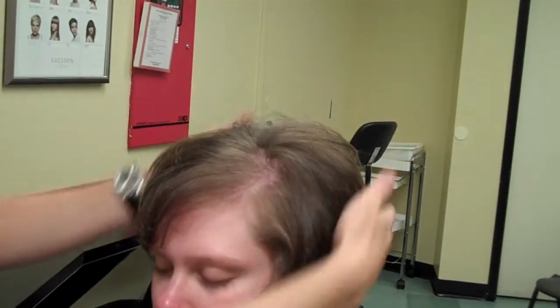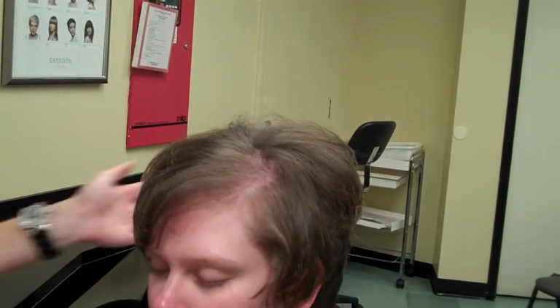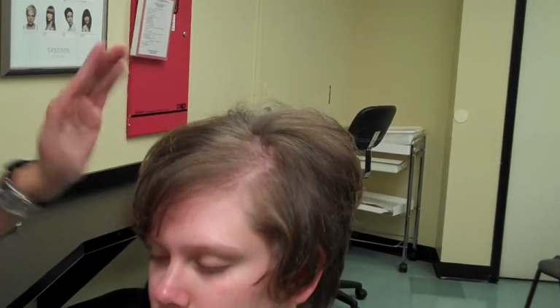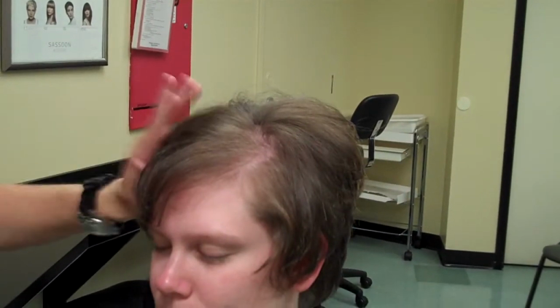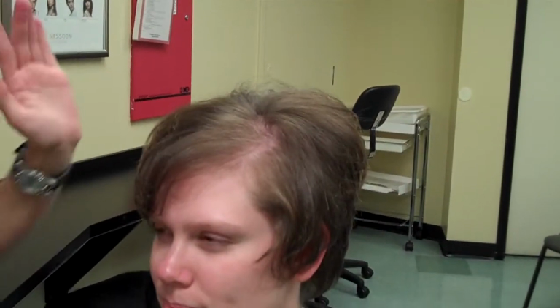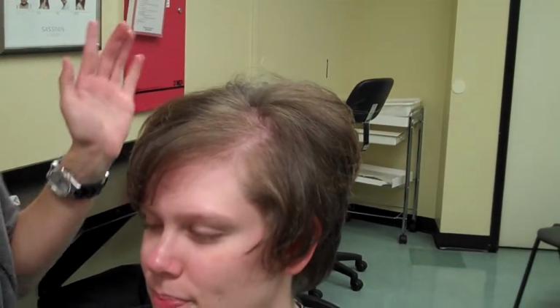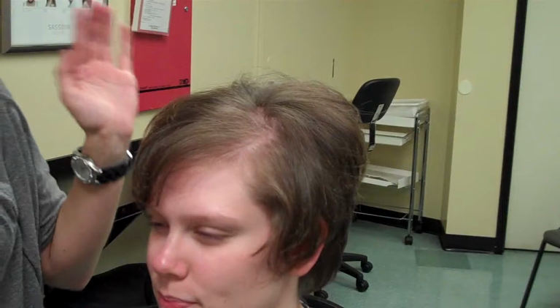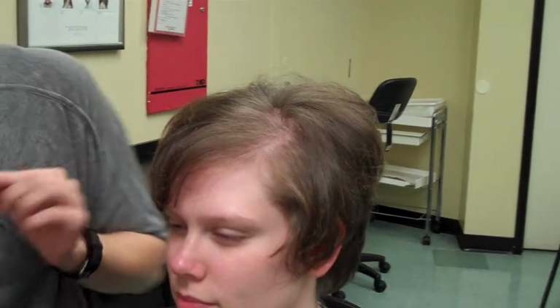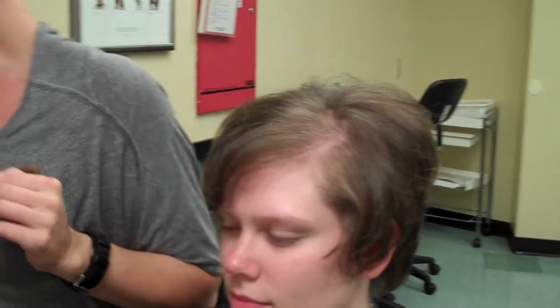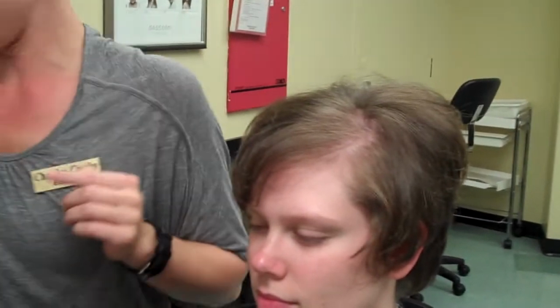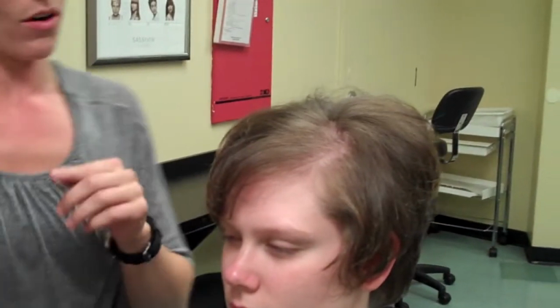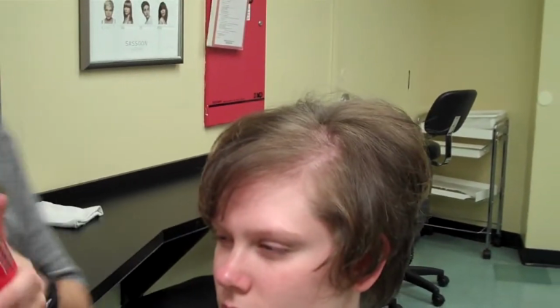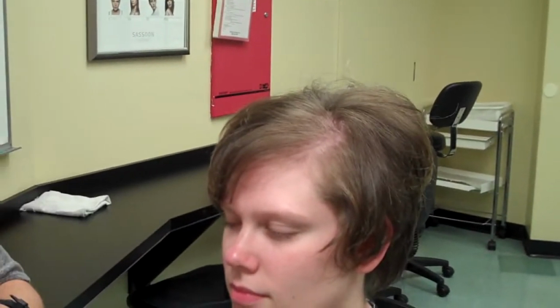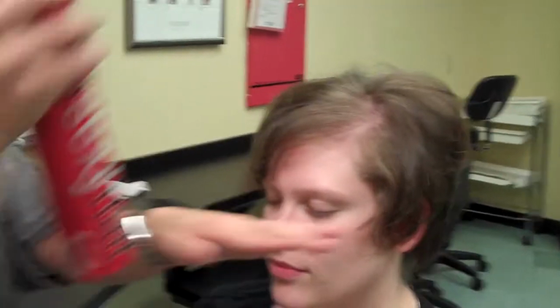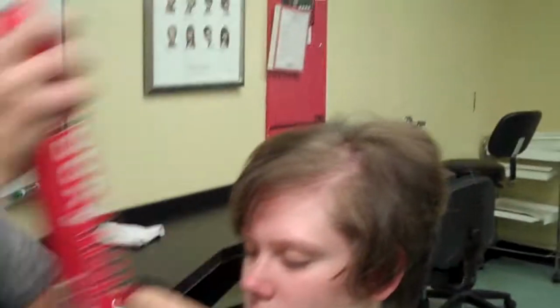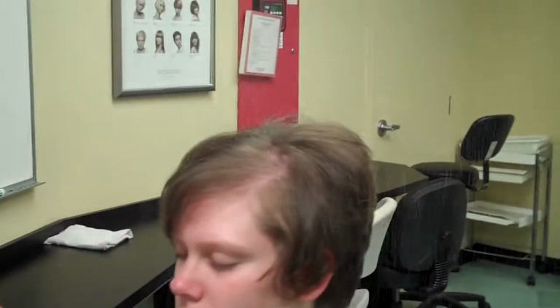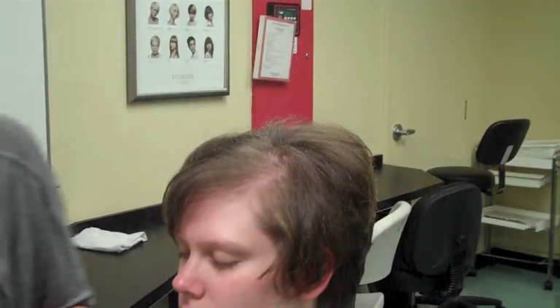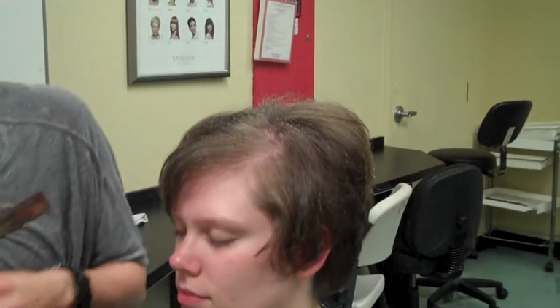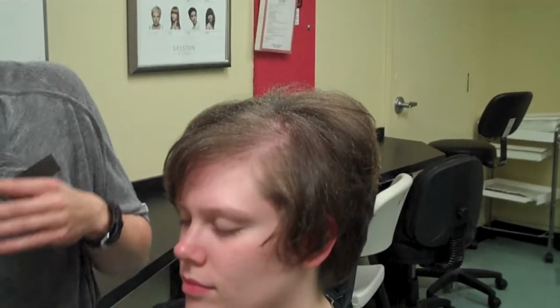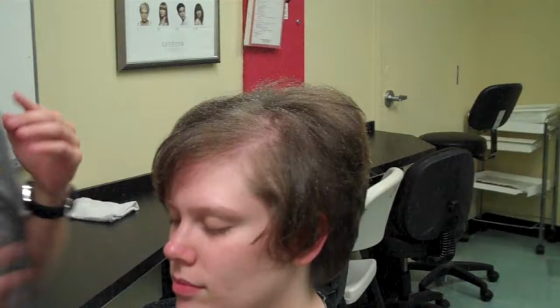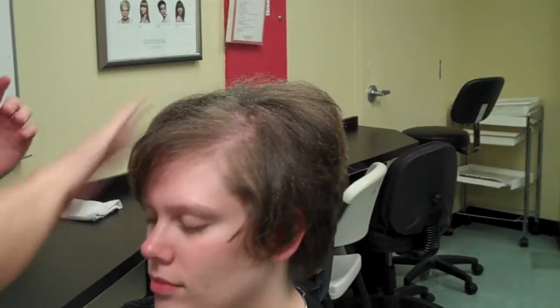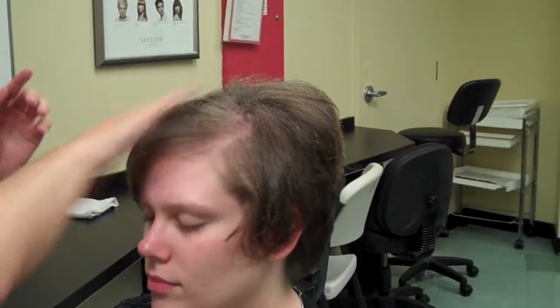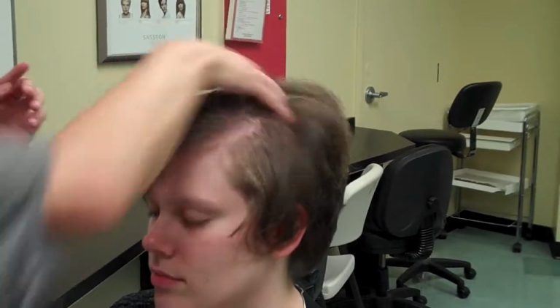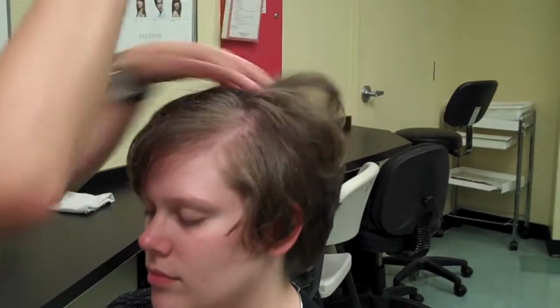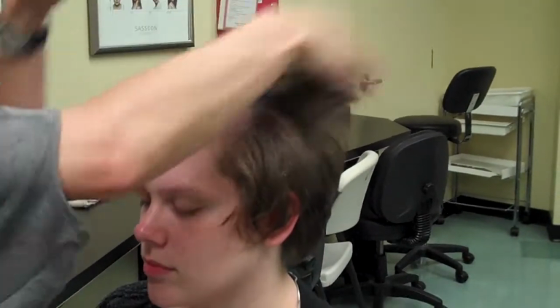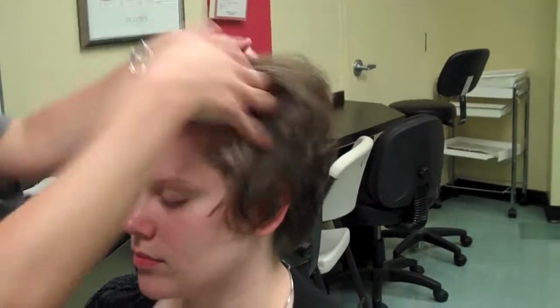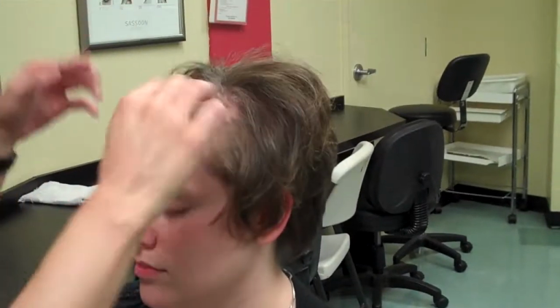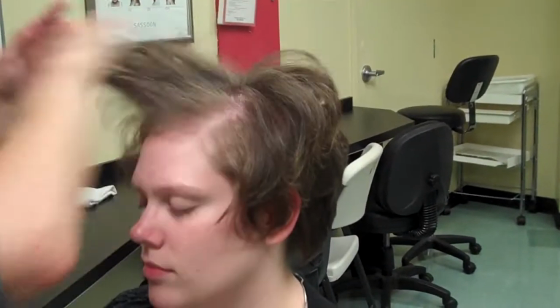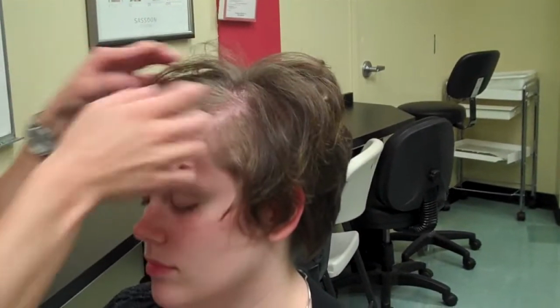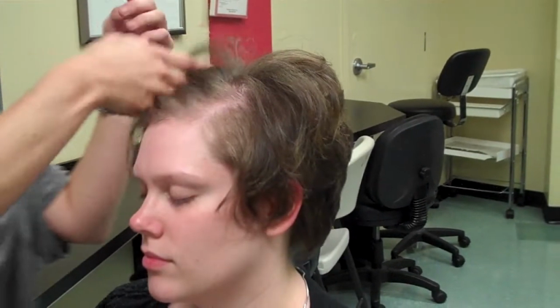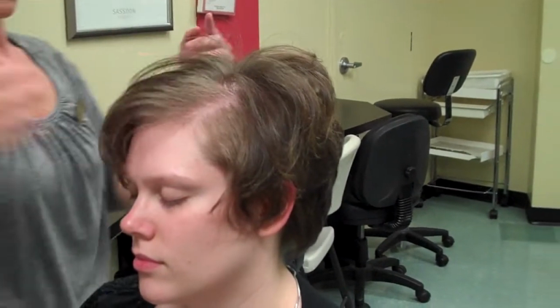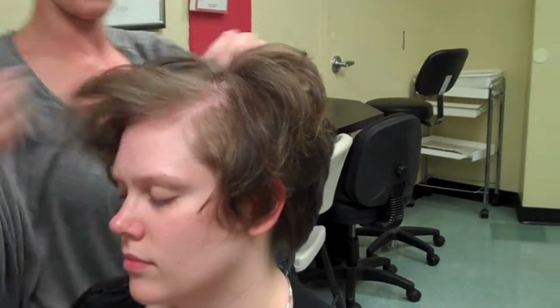To finish it up, use a little bit of hairspray. Hold it about this far away from the head, apply it in, smooth it in, and run your fingers through it before it dries all the way — that helps it saturate a little bit better.